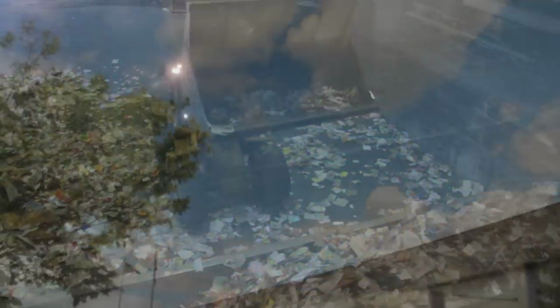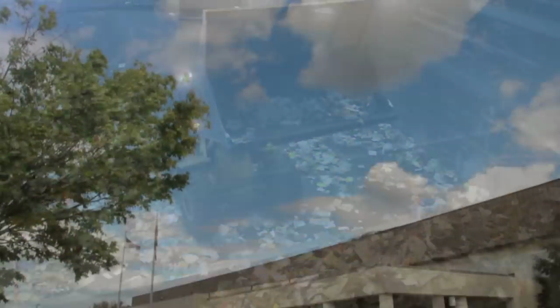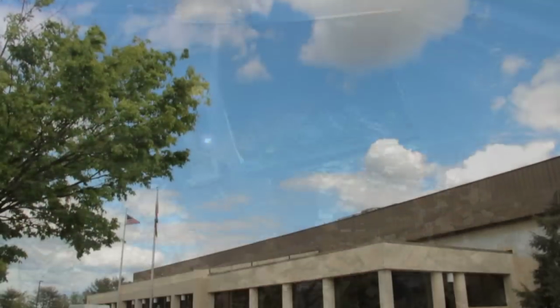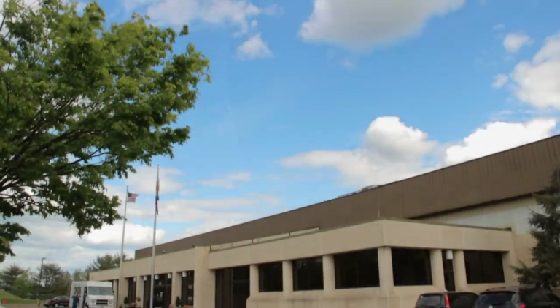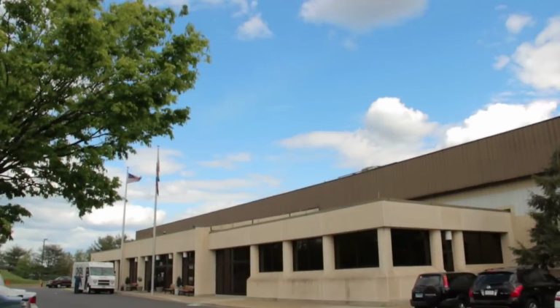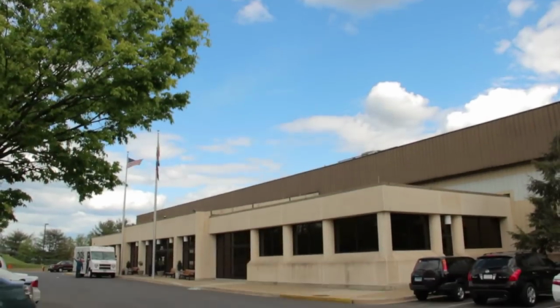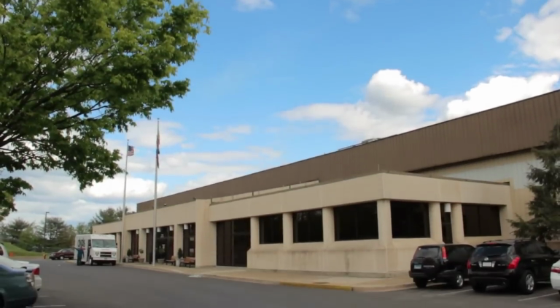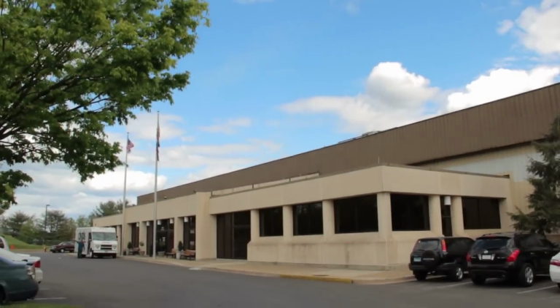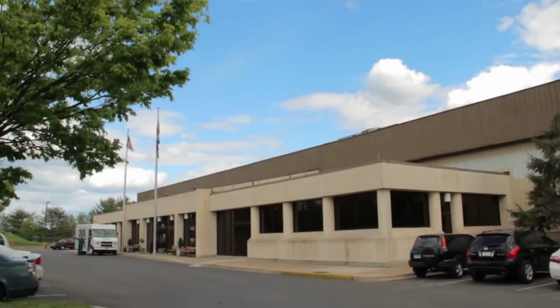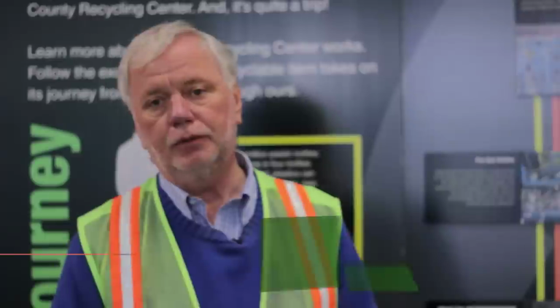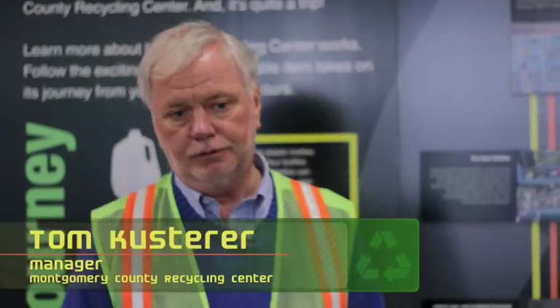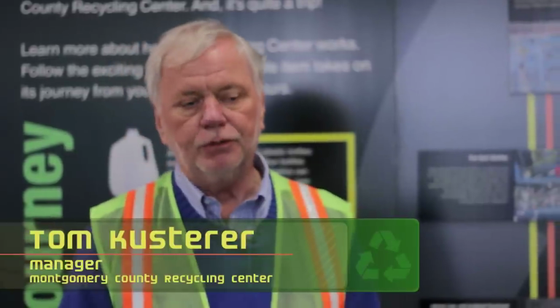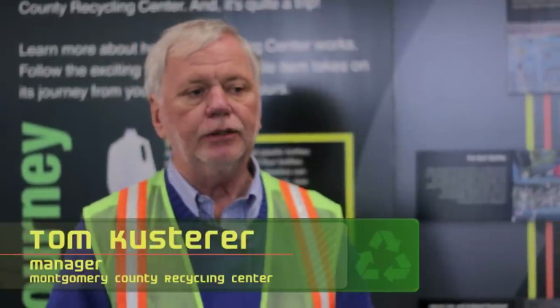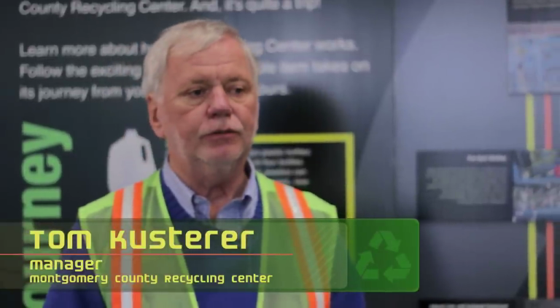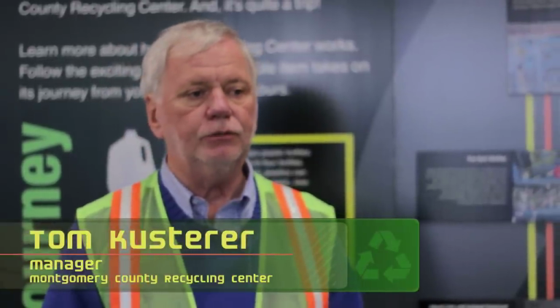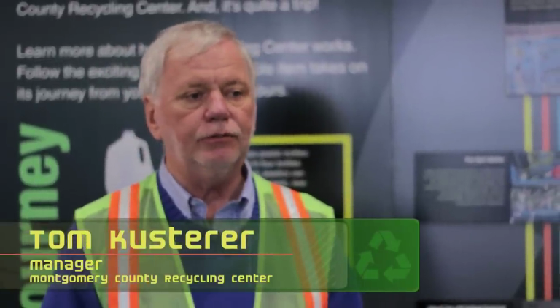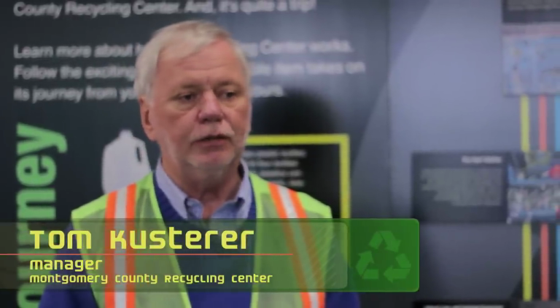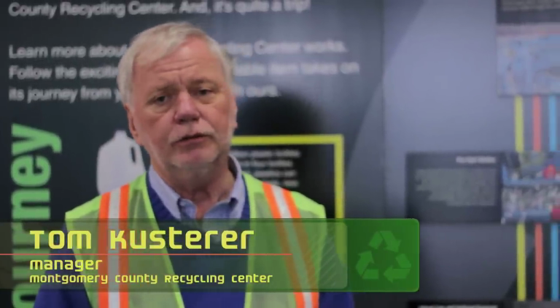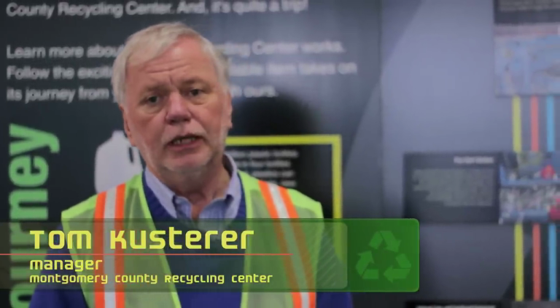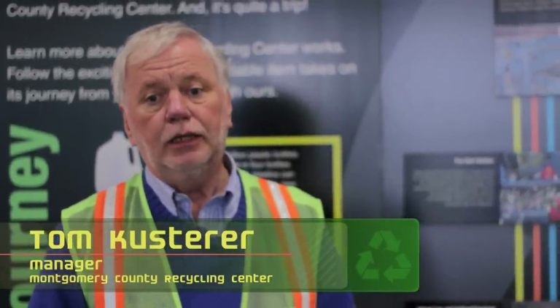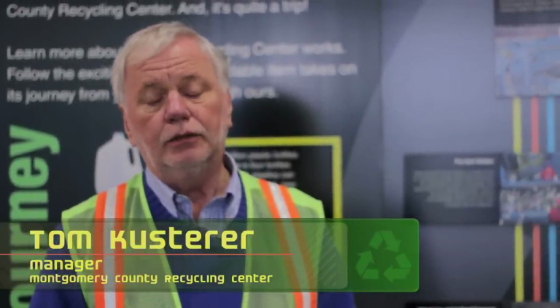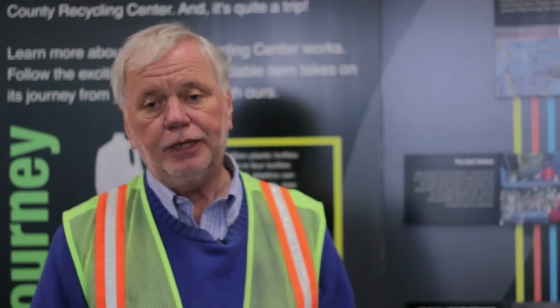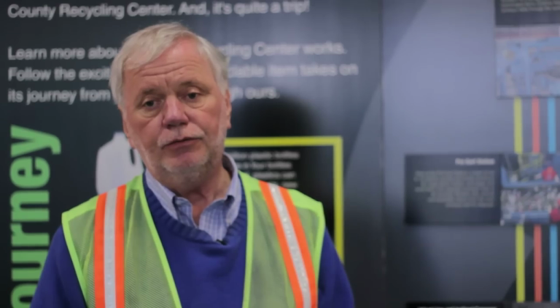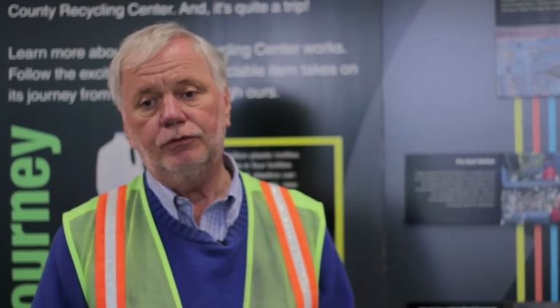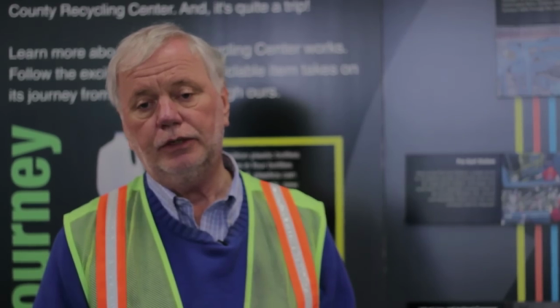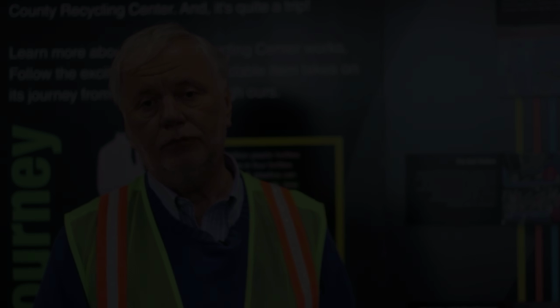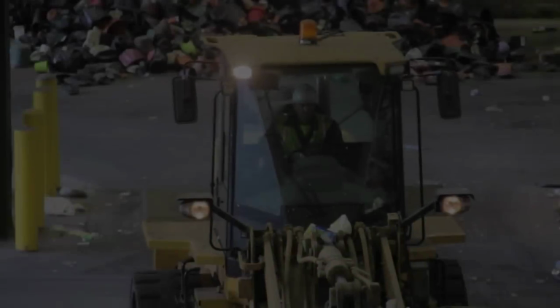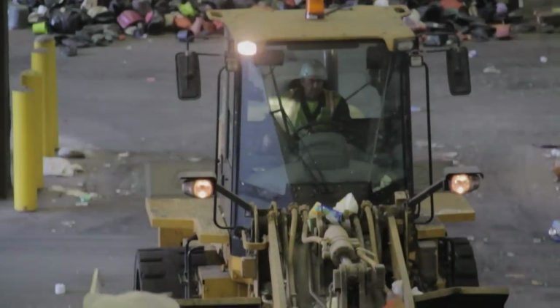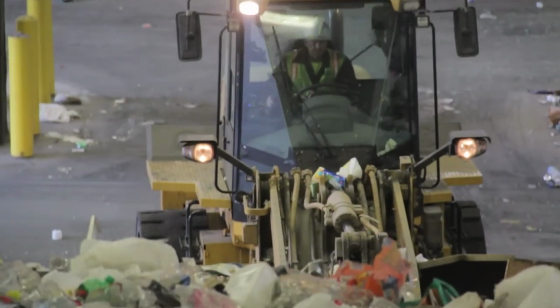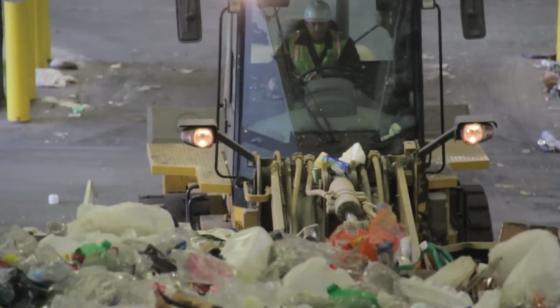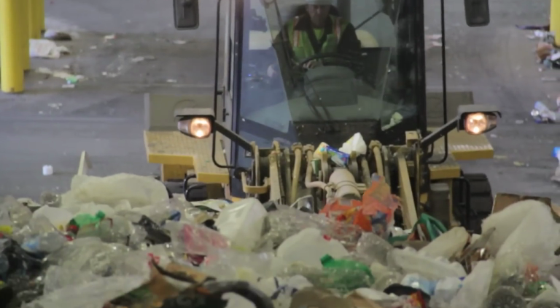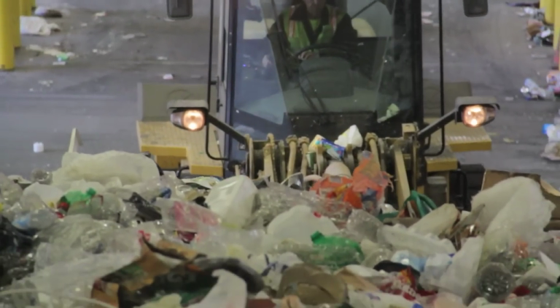We basically accept commingled material, and by that I mean domestic products — residential products that include aluminum cans, steel cans, aluminum foil, and a variety of plastic.